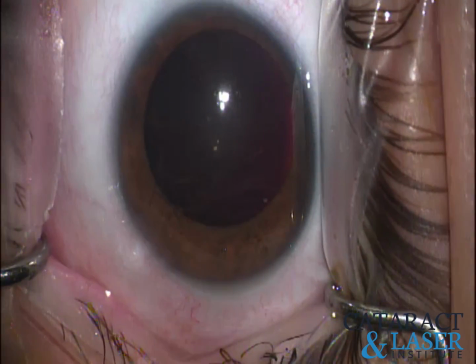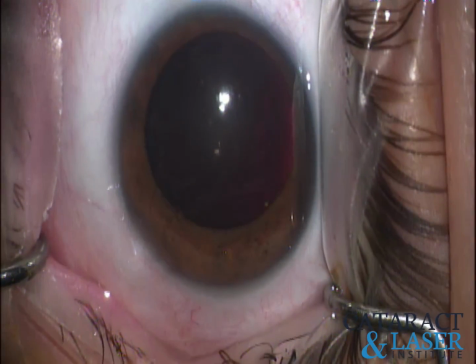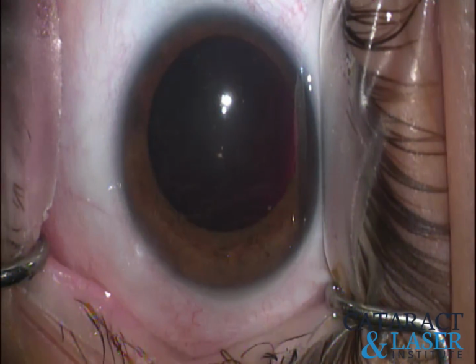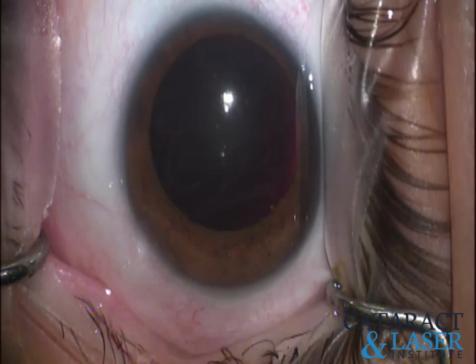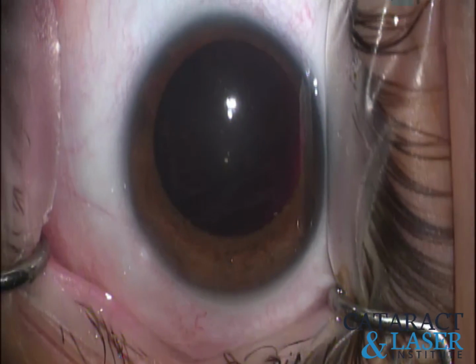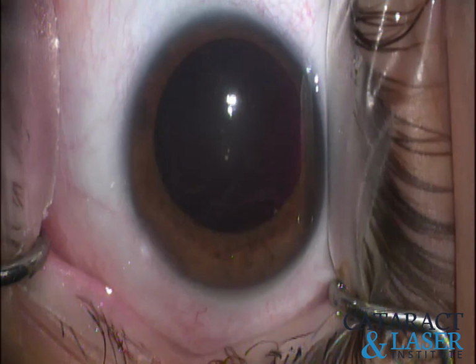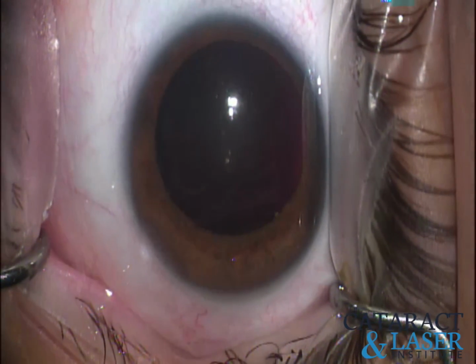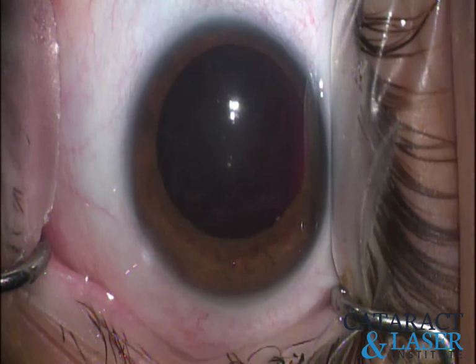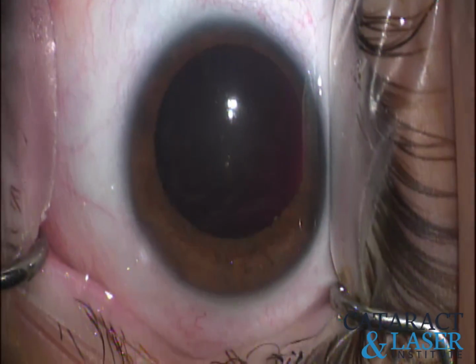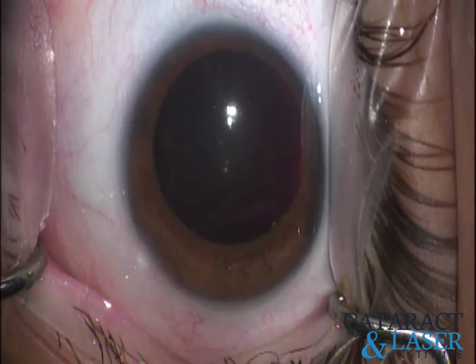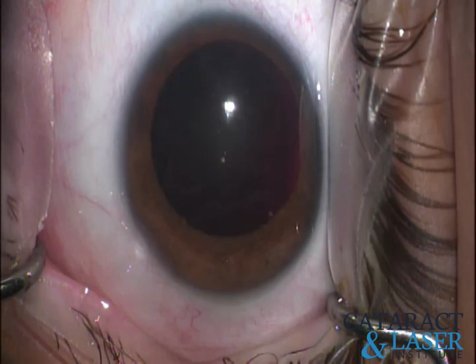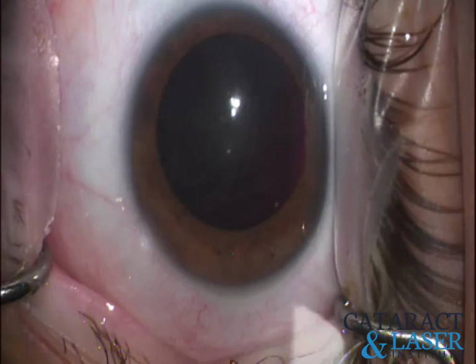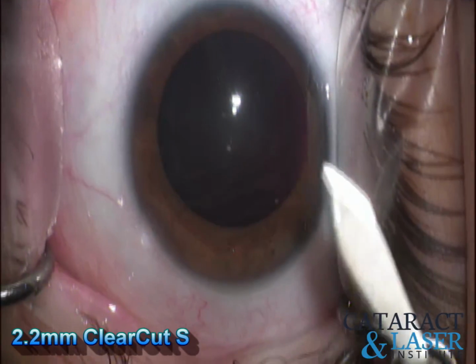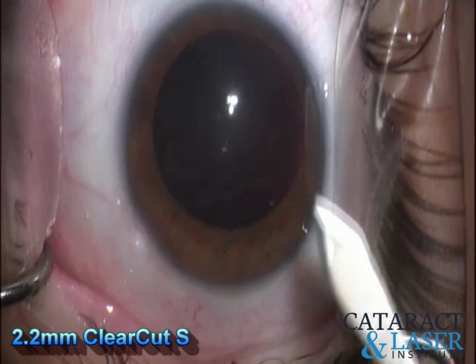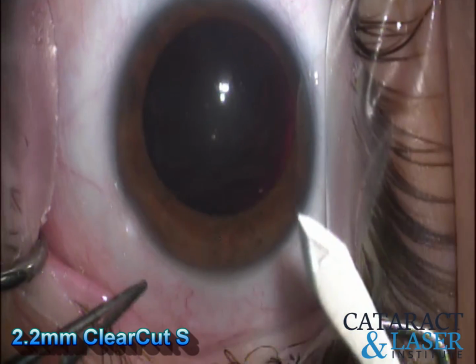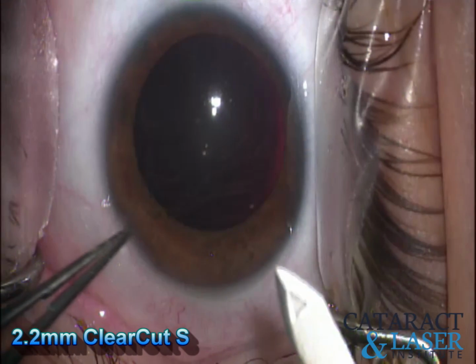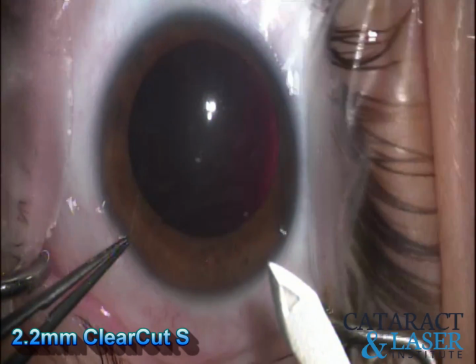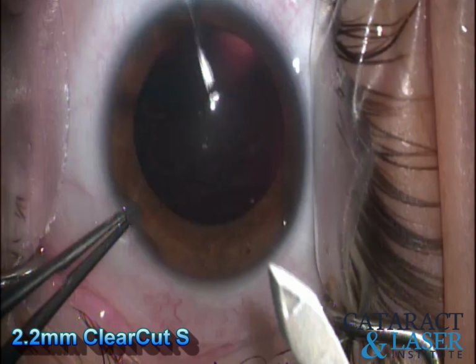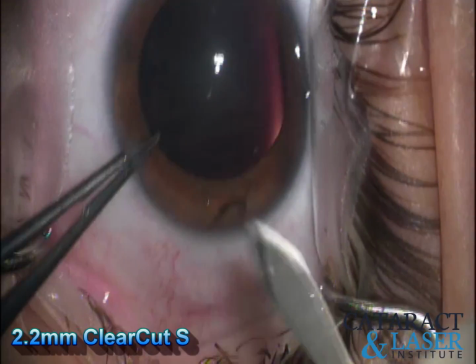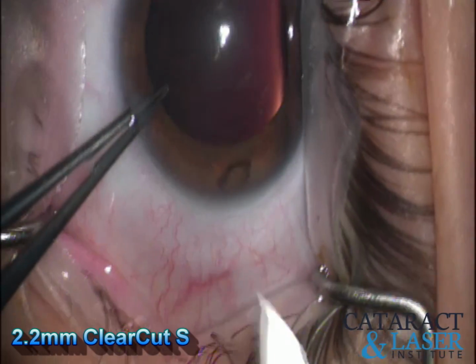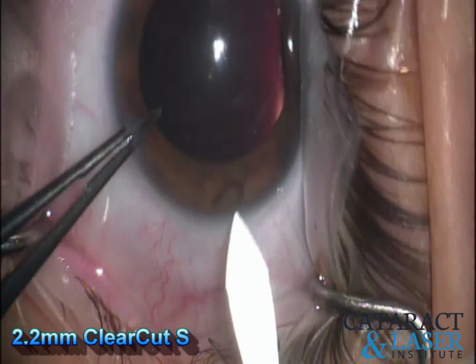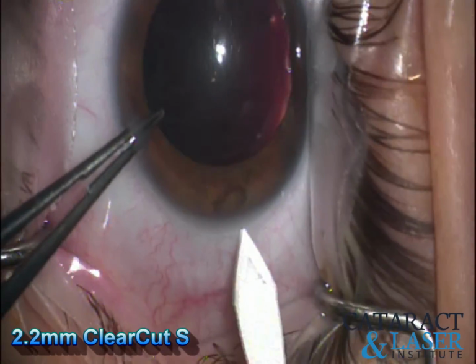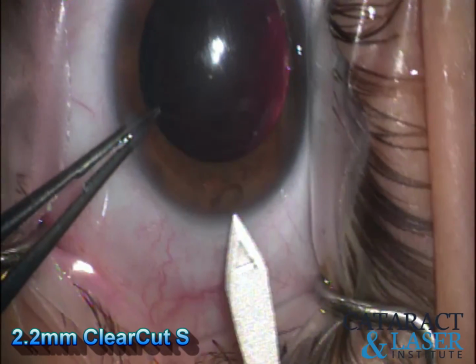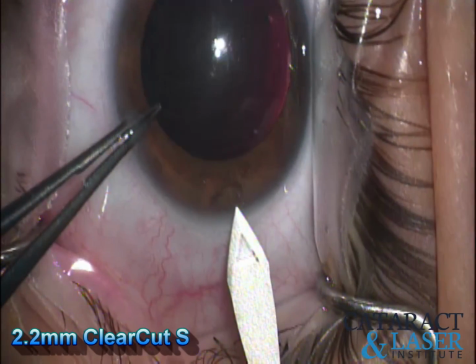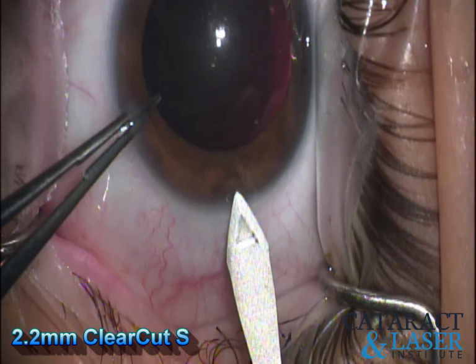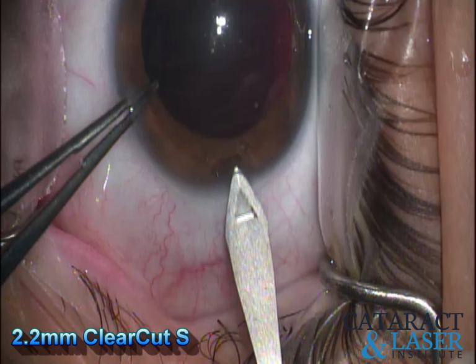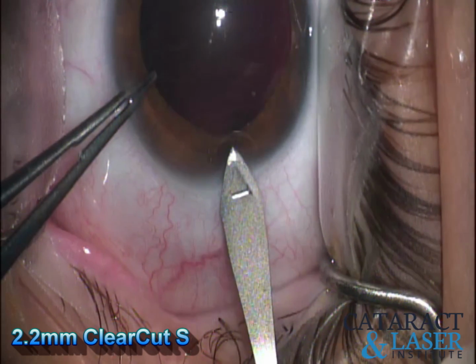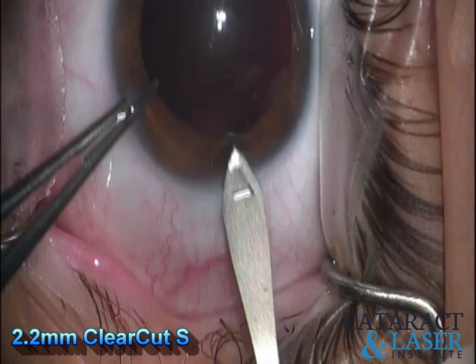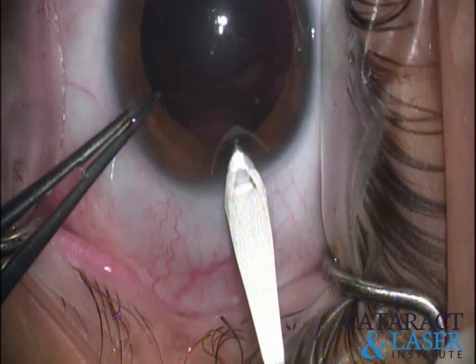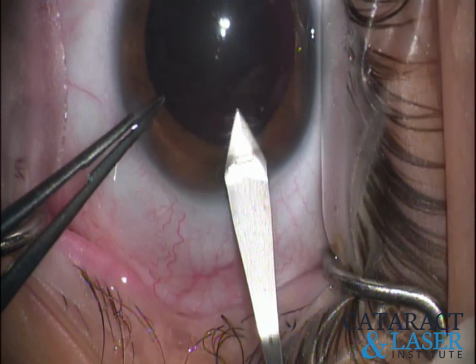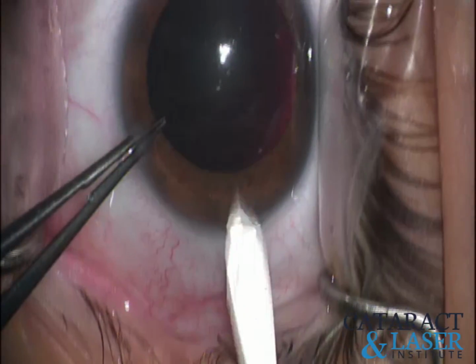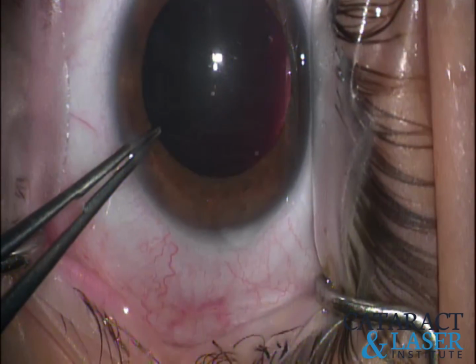For my primary incision, I do a 2.2mm clear-cut lens from Alcon. I like to feel the metallic blade over the diamond blade for my primary incision. I do a pseudo-two-step incision — a relatively flat incision.